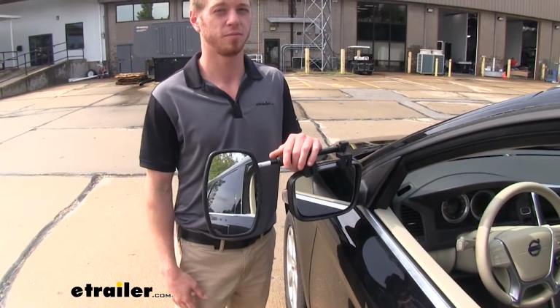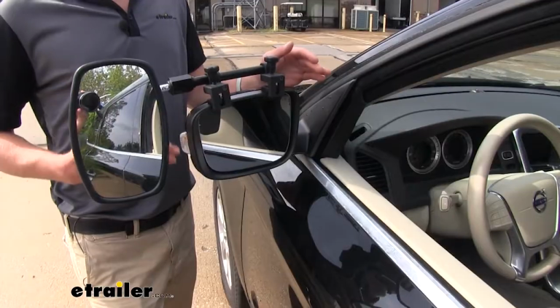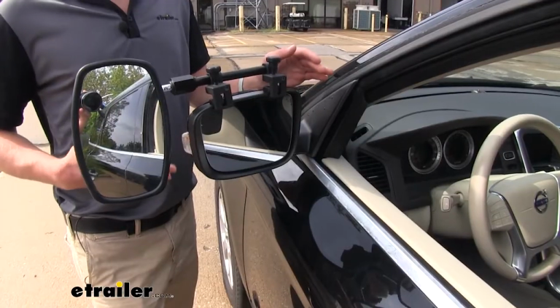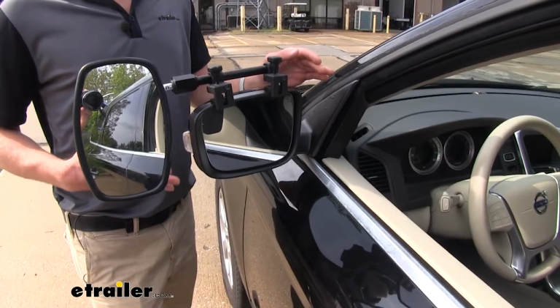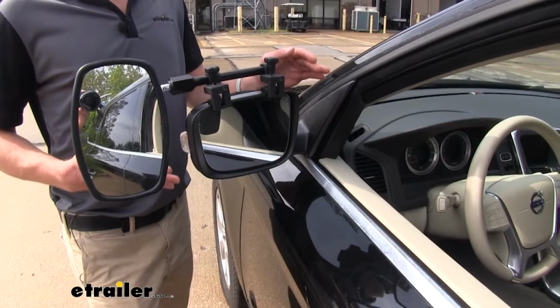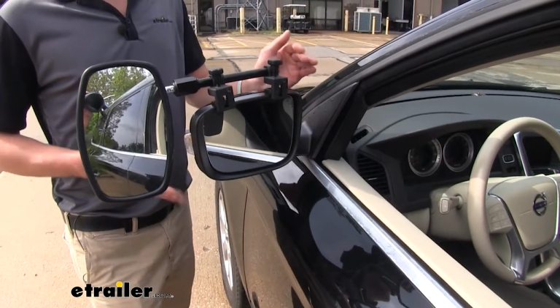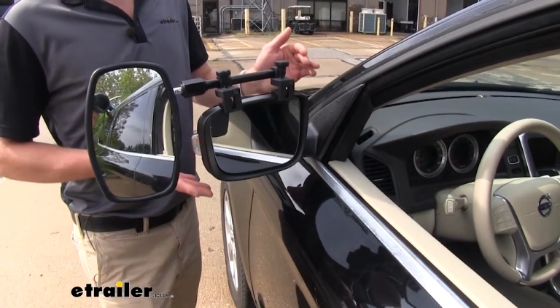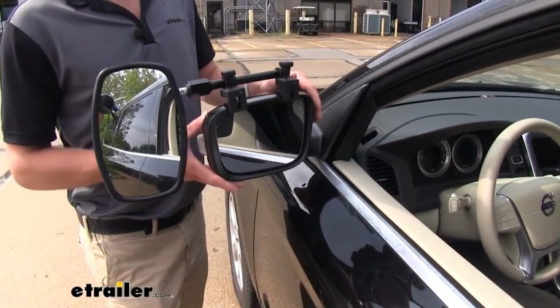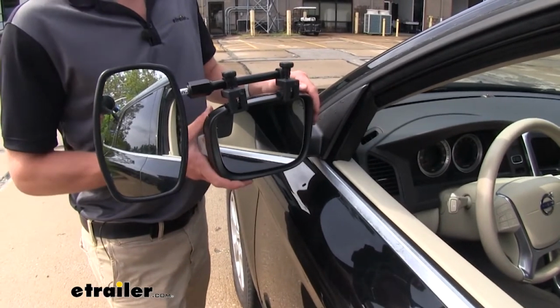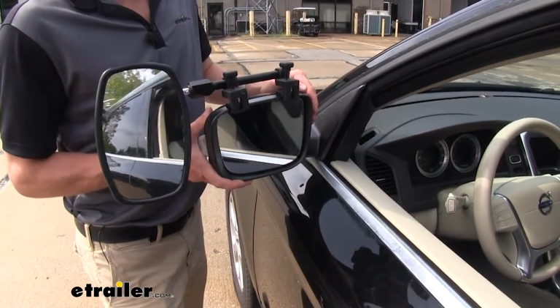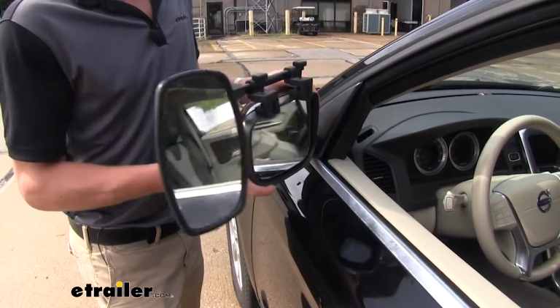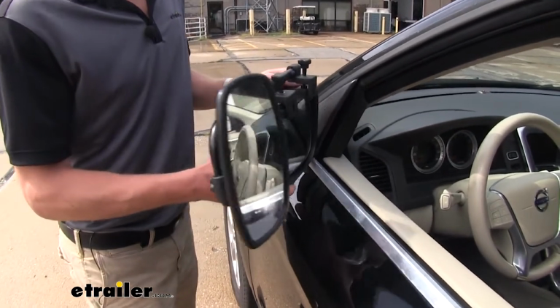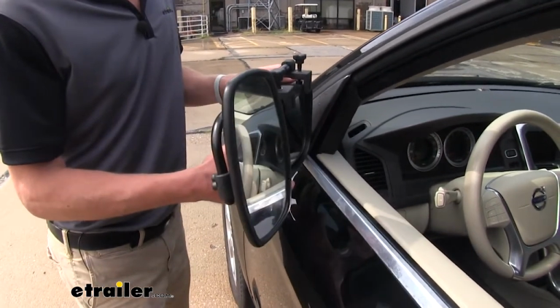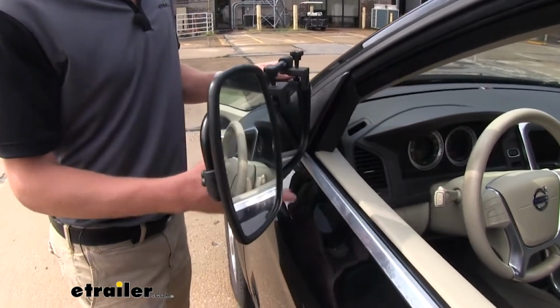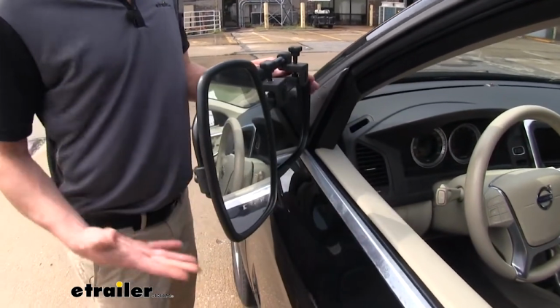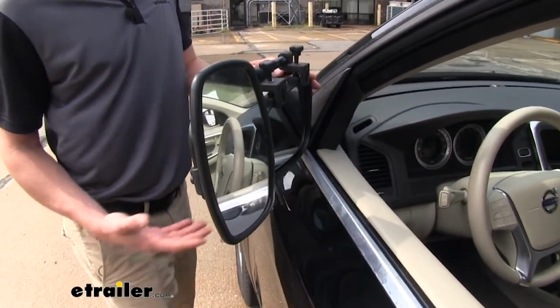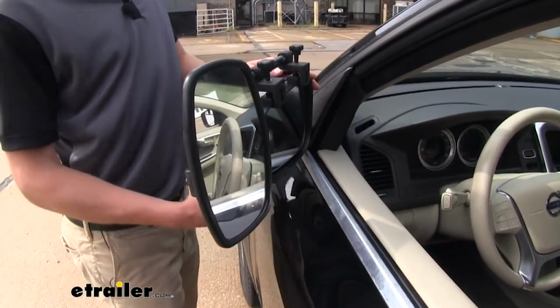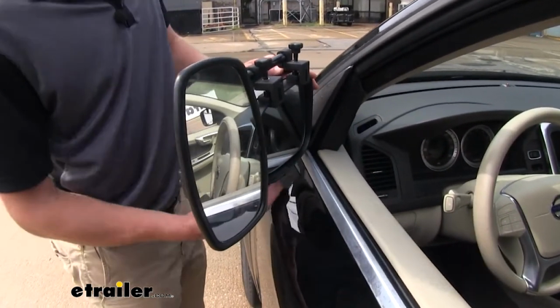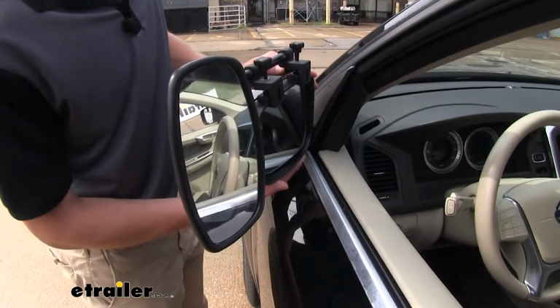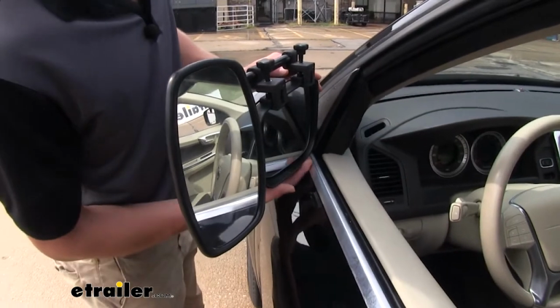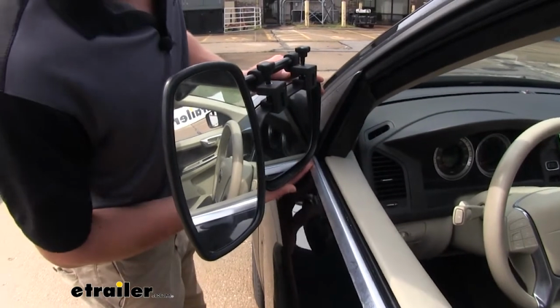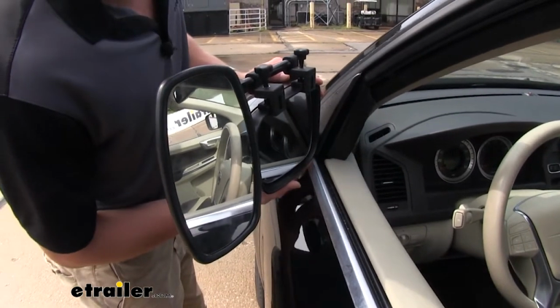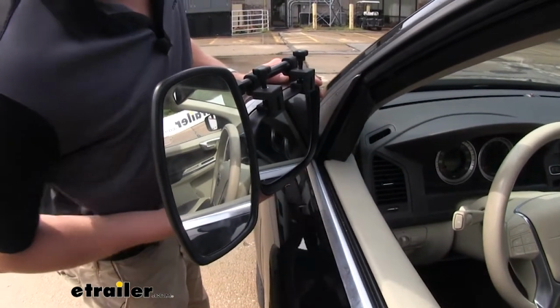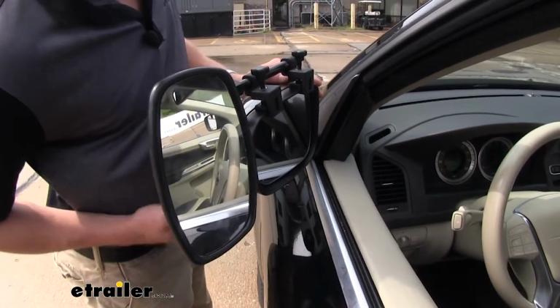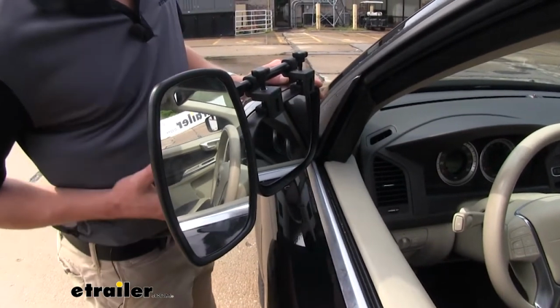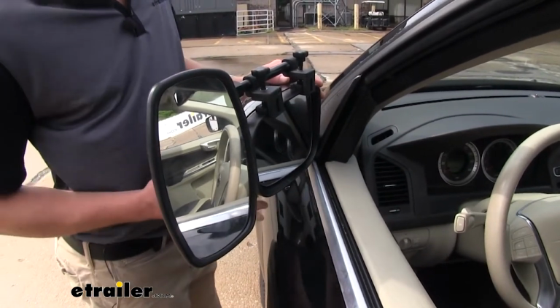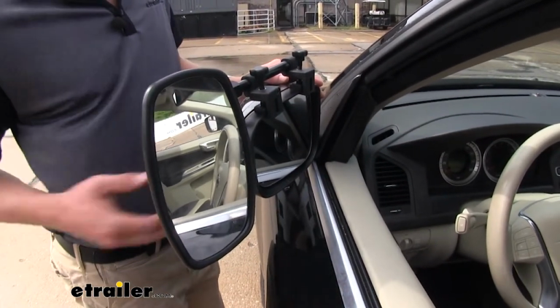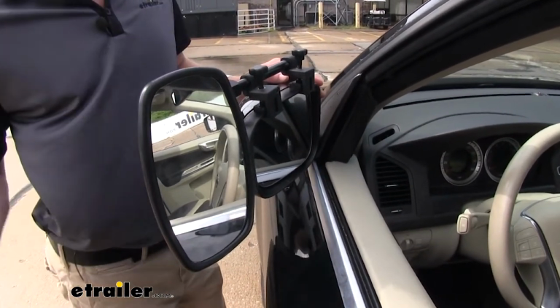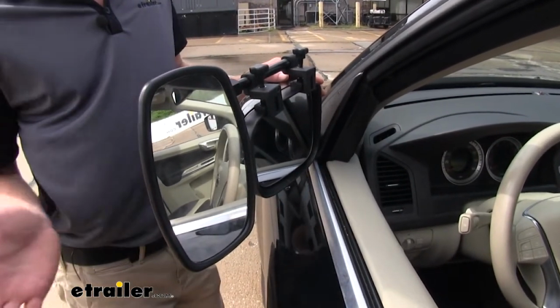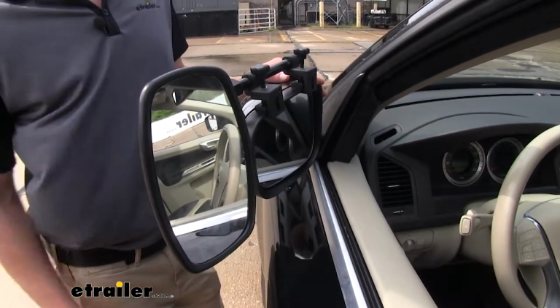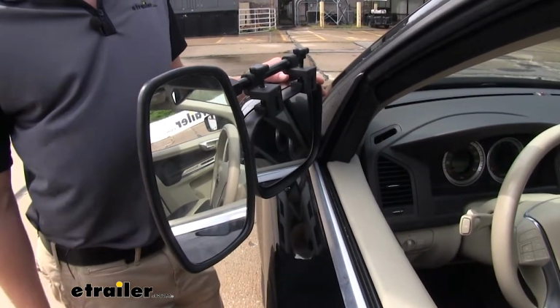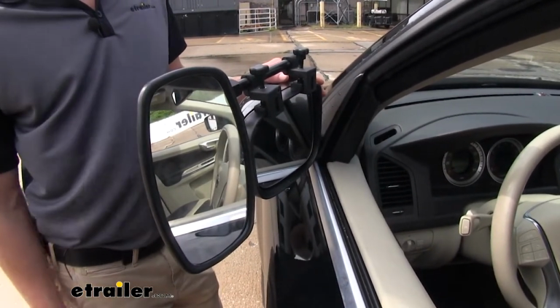You will be able to fold your mirrors in just like you would if the mirrors weren't installed. On this Volvo, we don't really have a whole lot of movement, but it does cut down on our vehicle width.